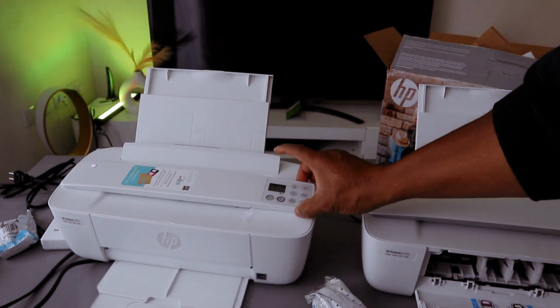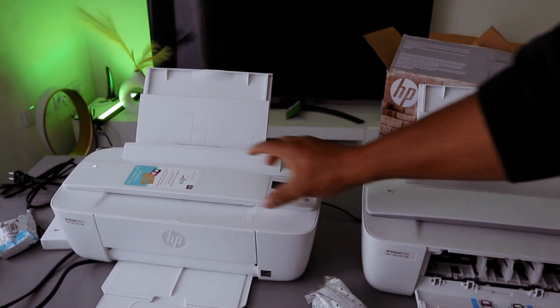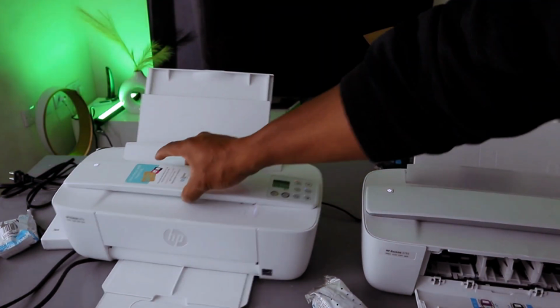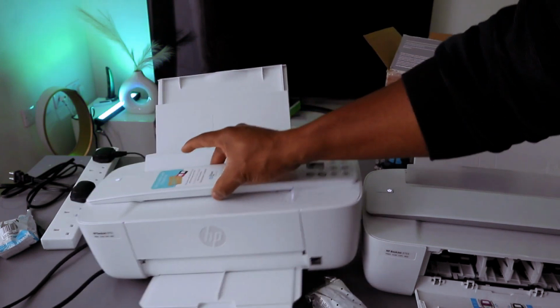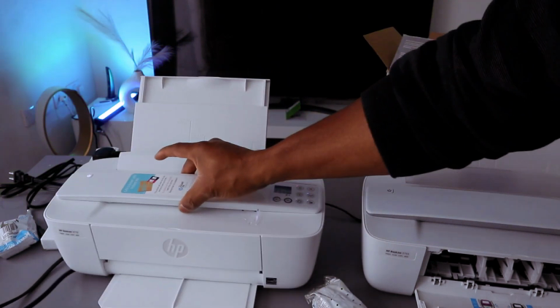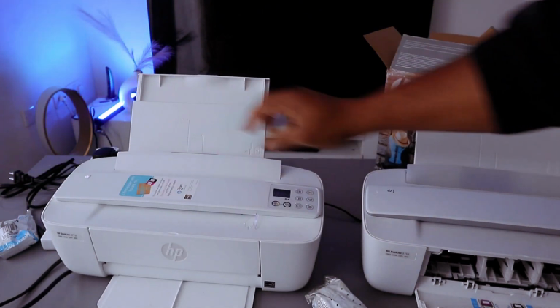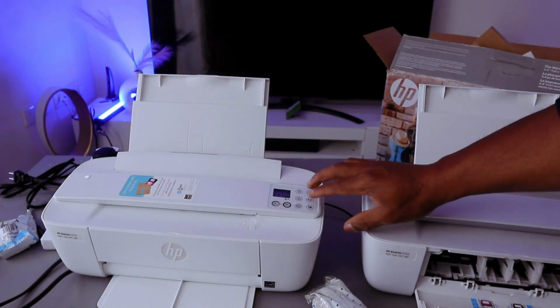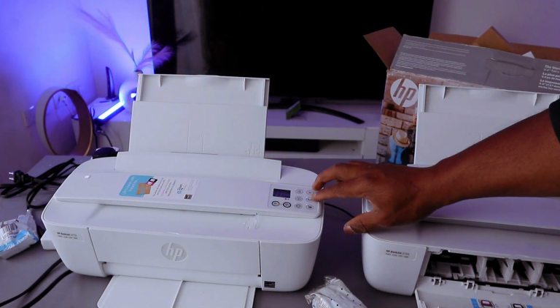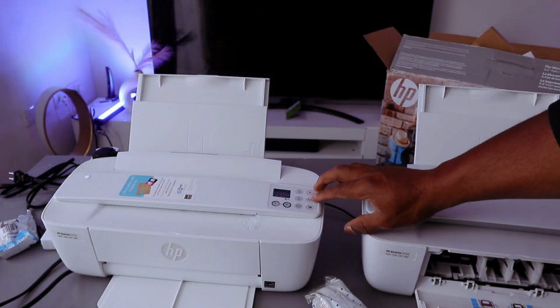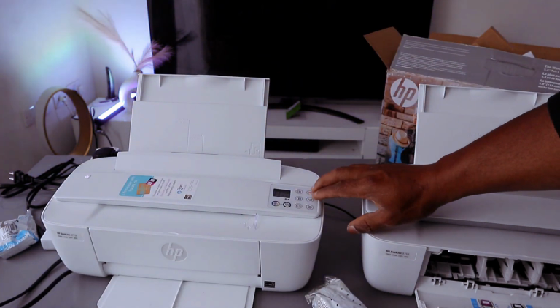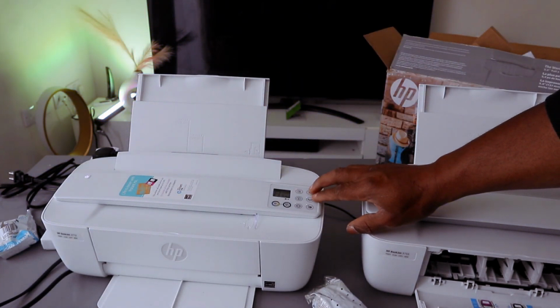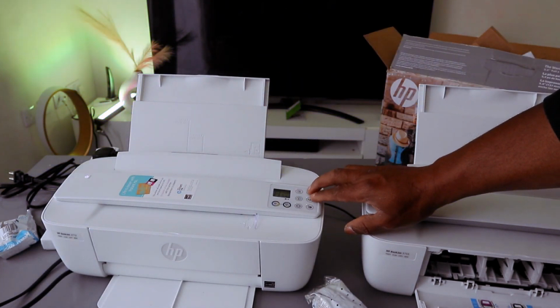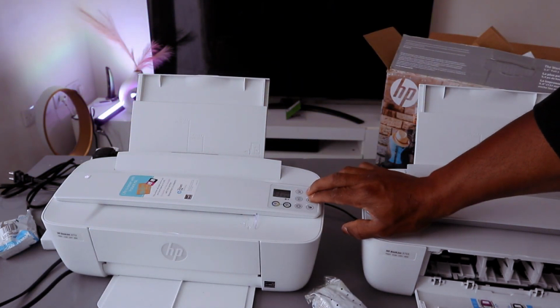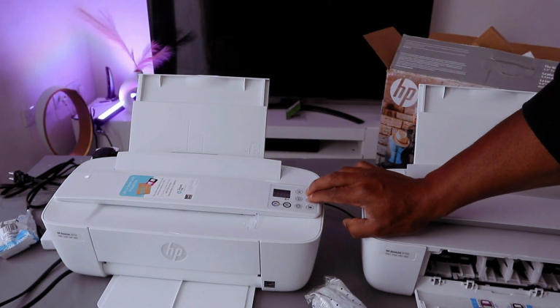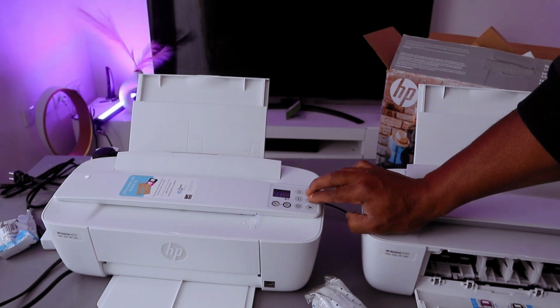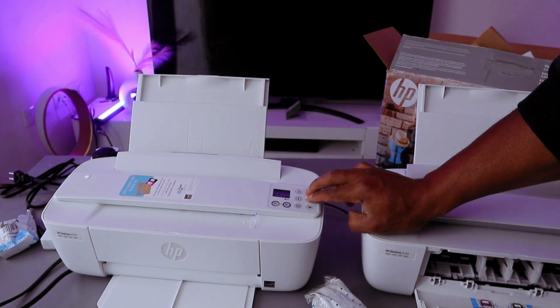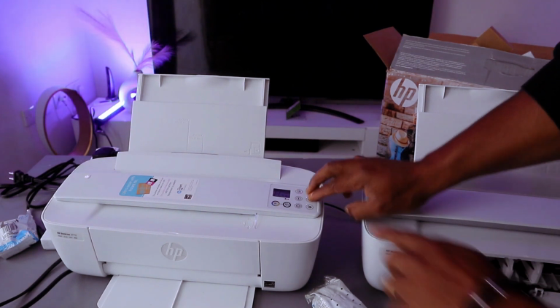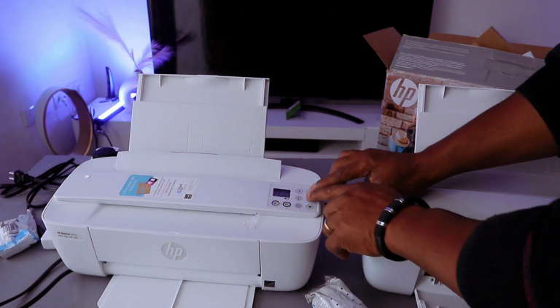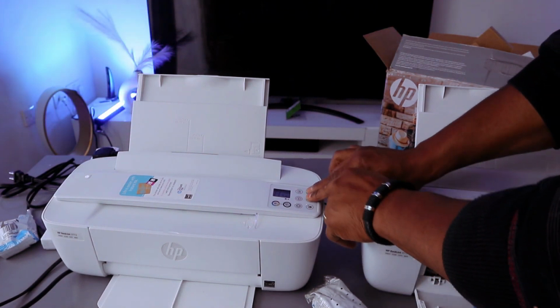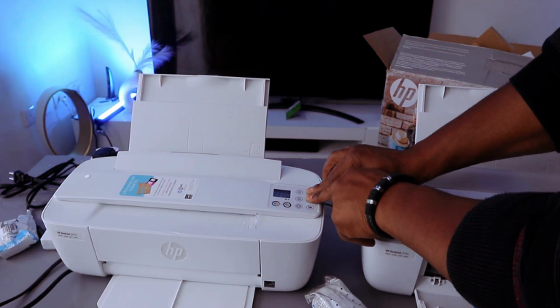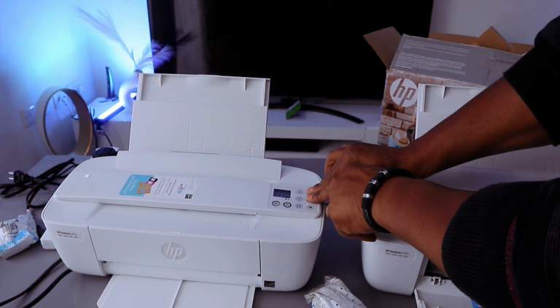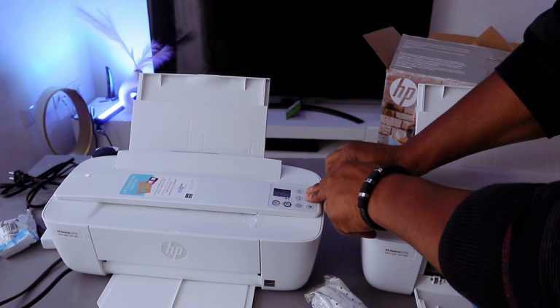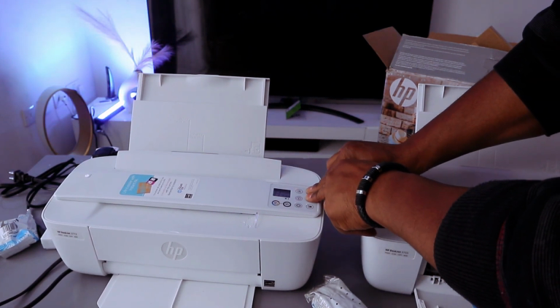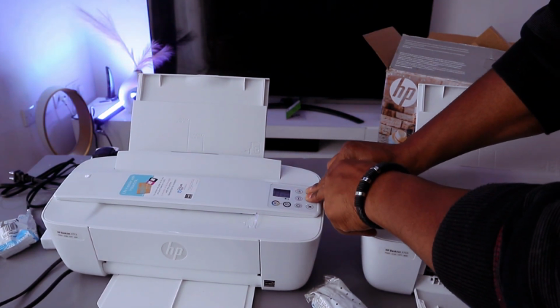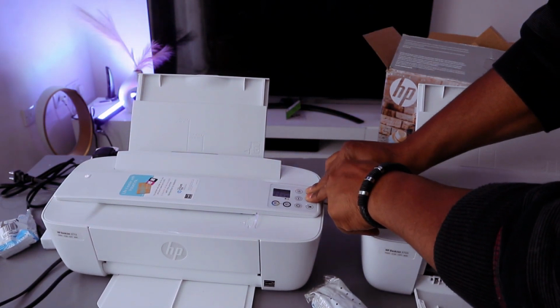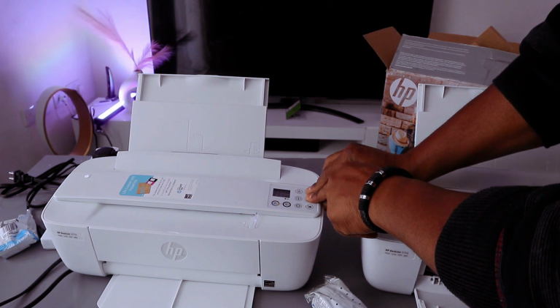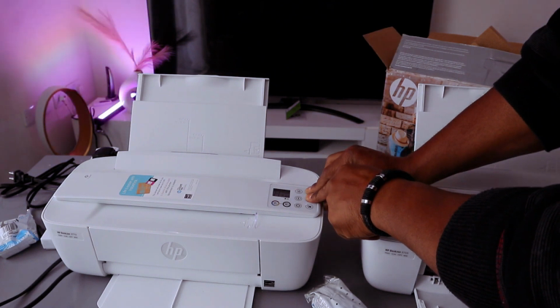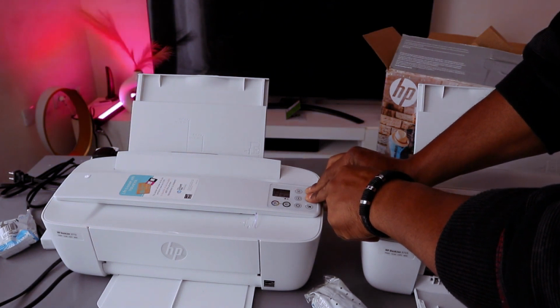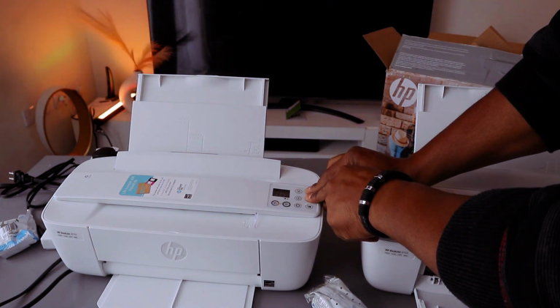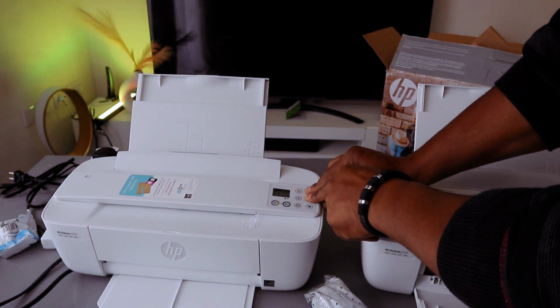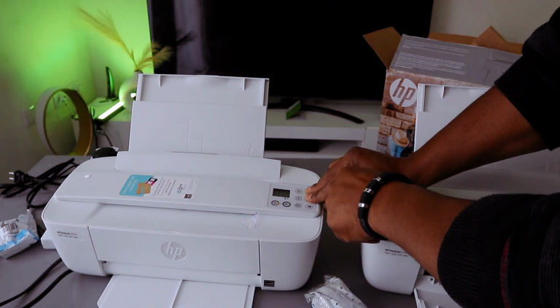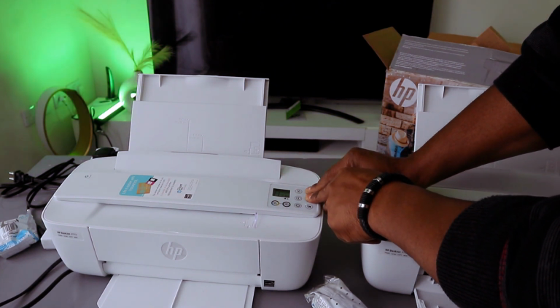Now, before you do anything with this printer, first of all put it in wireless mode. To do this, you need to press the Wi-Fi button and cancel button together to put the printer in wireless mode. Press the Wi-Fi and the cancel button together and you can see the printer will start to flash.